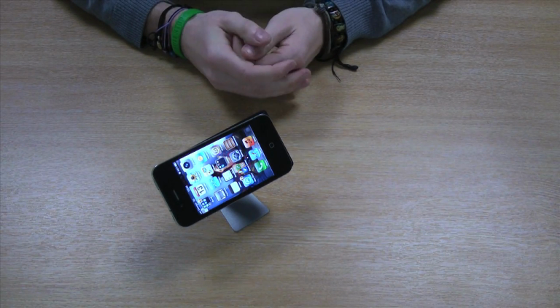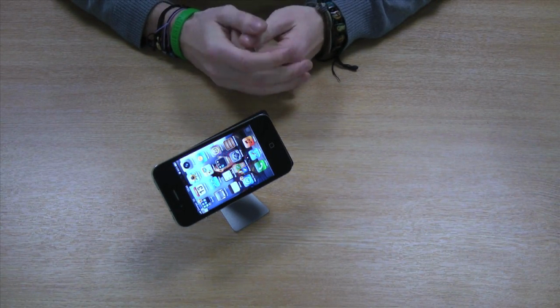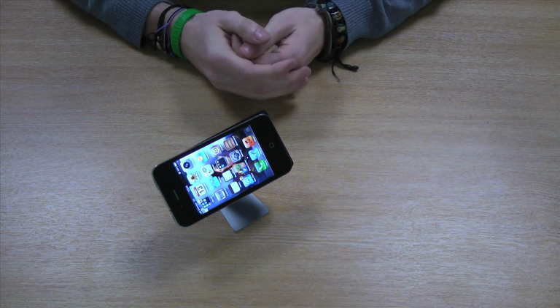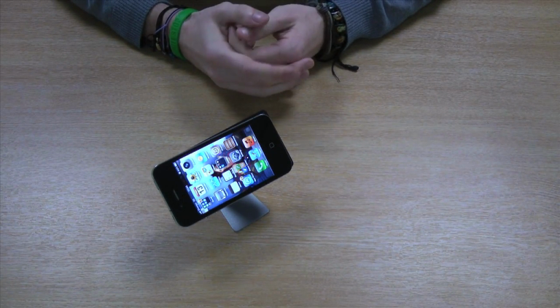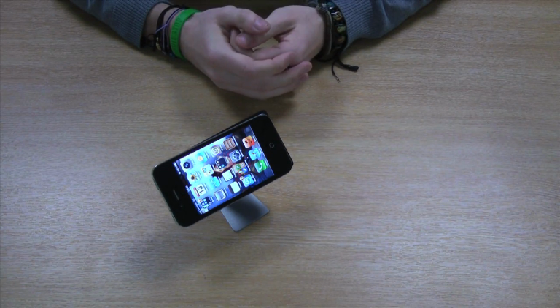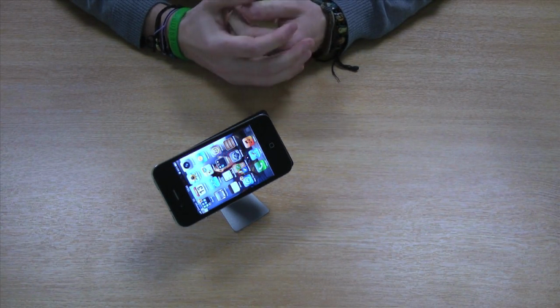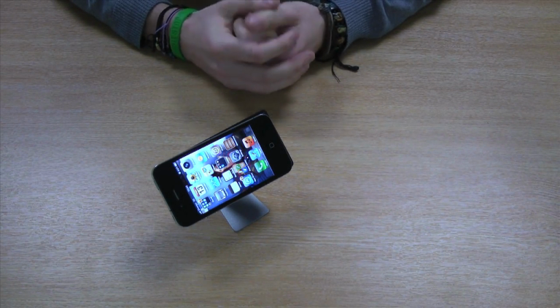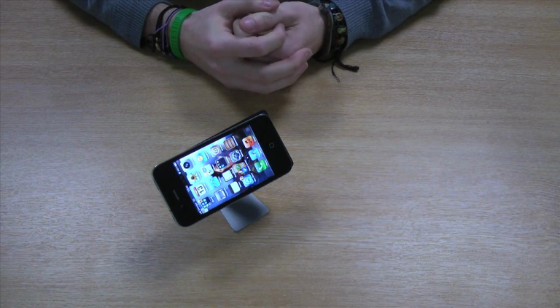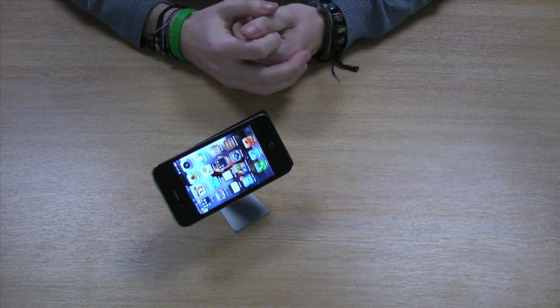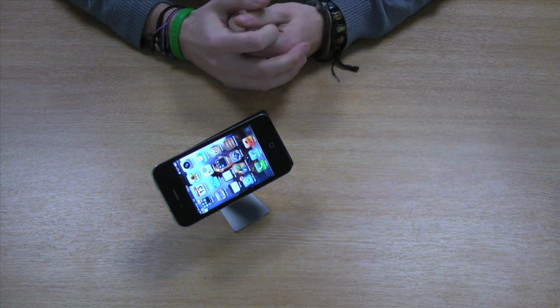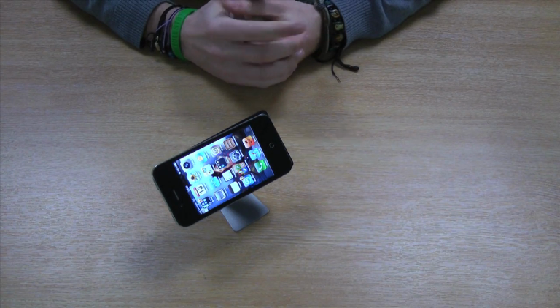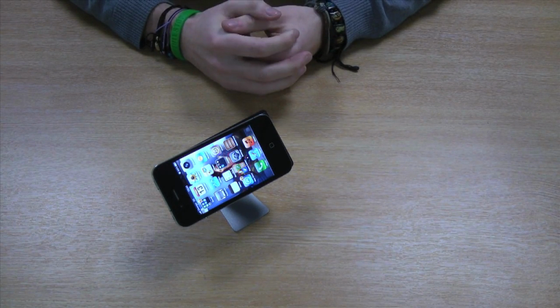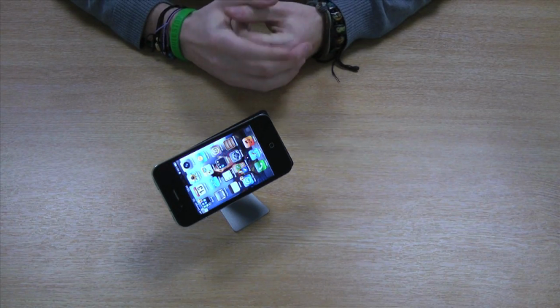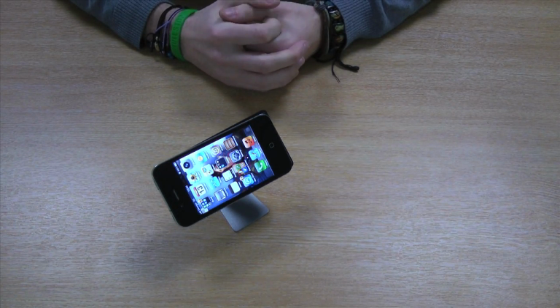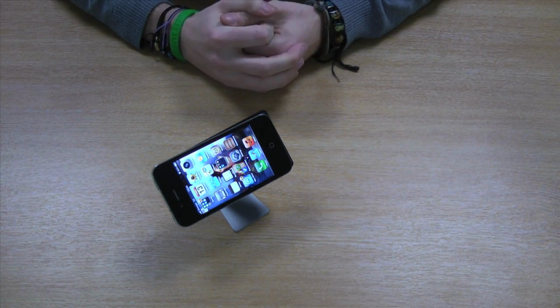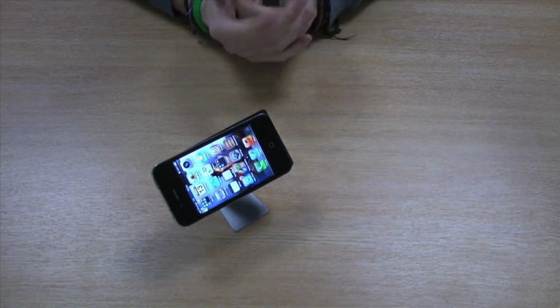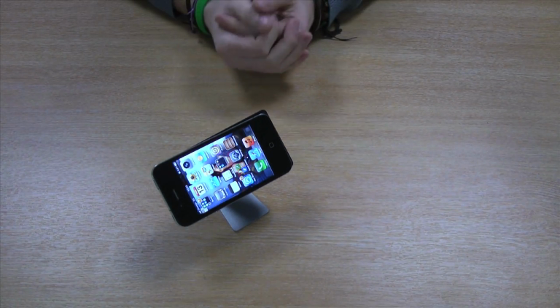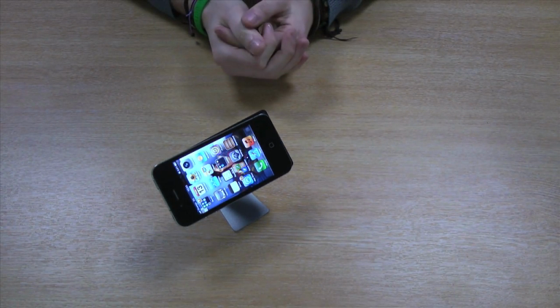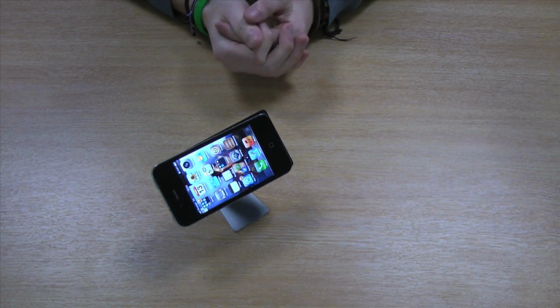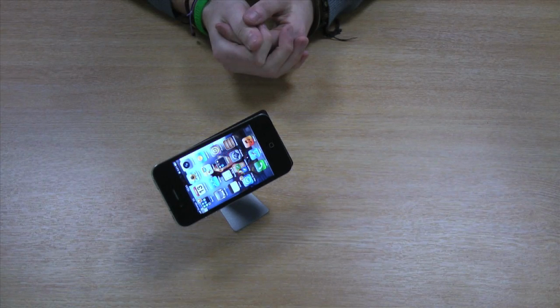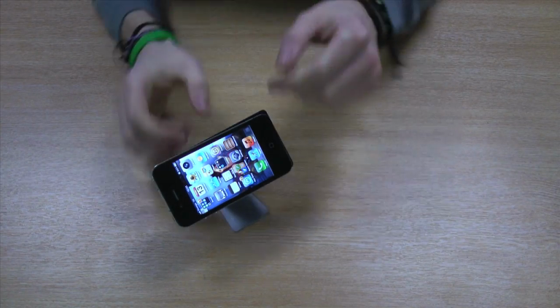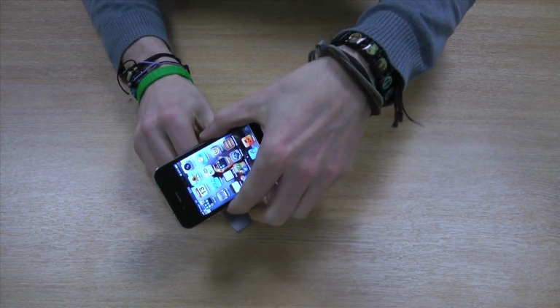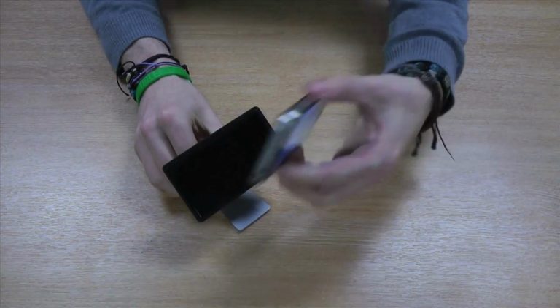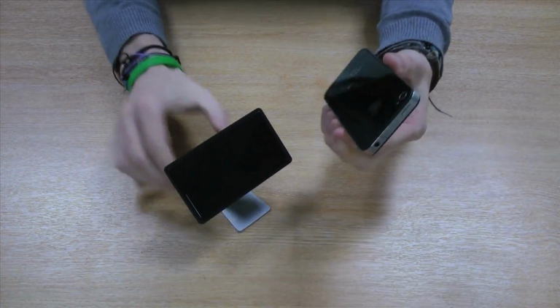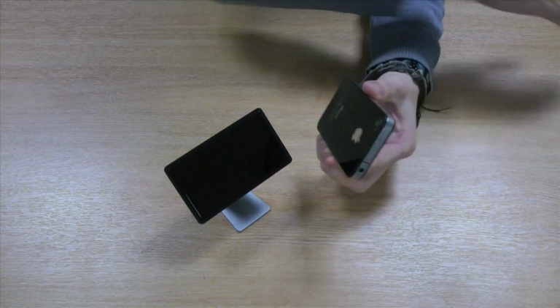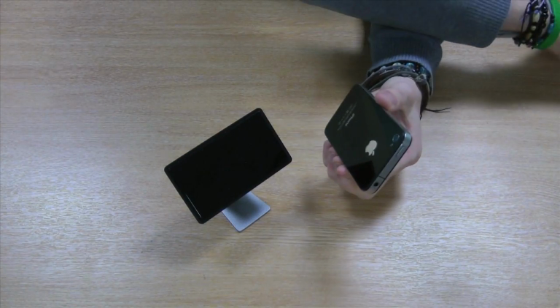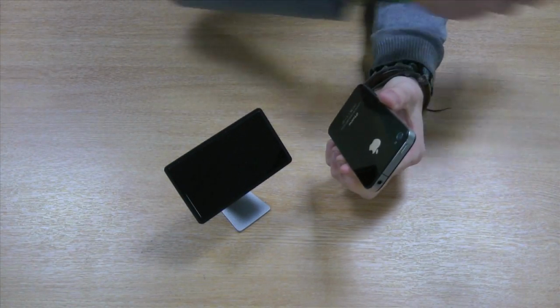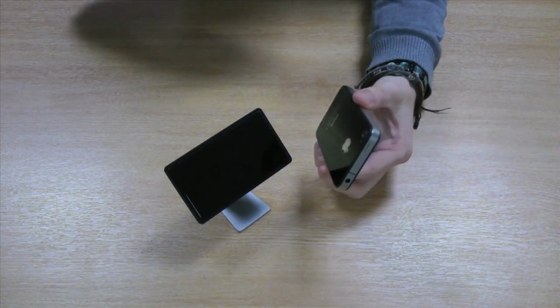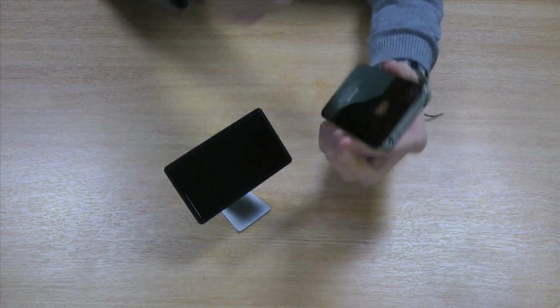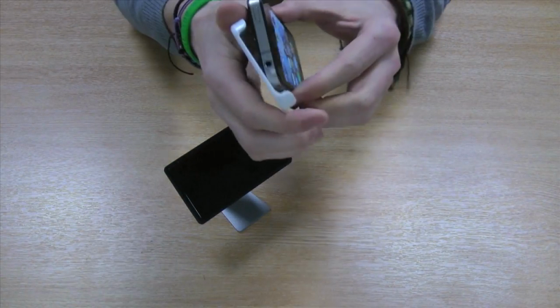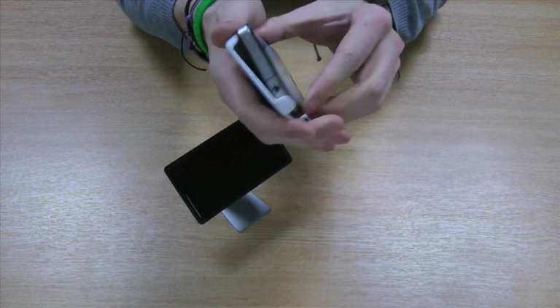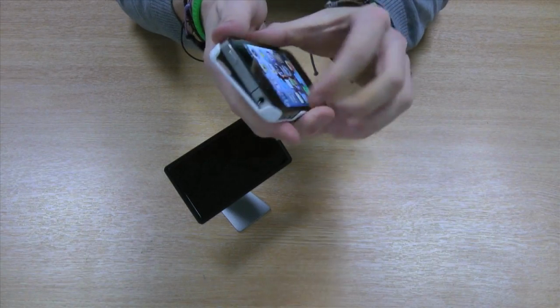It's perfect for watching videos, listening to music, sending texts or emails, or using FaceTime if you're using an iPhone. One of the other good features about this stand is you can use it if your phone has got a case attached to it.